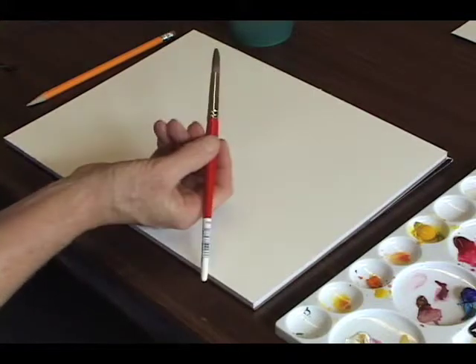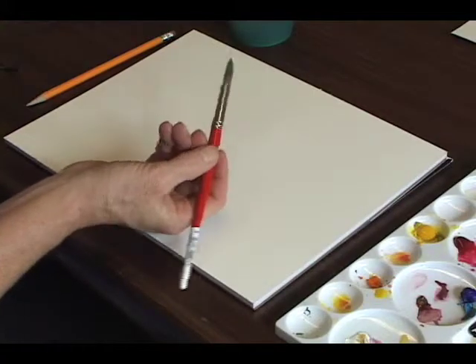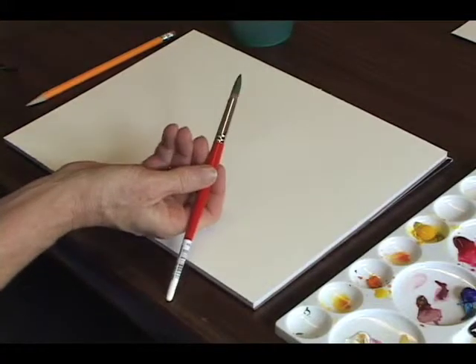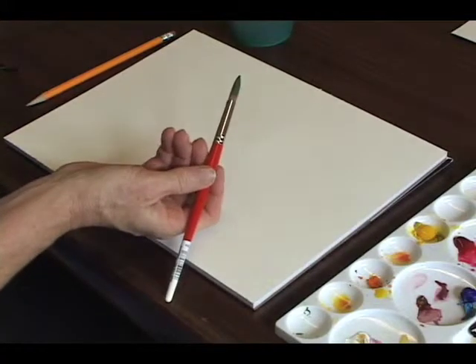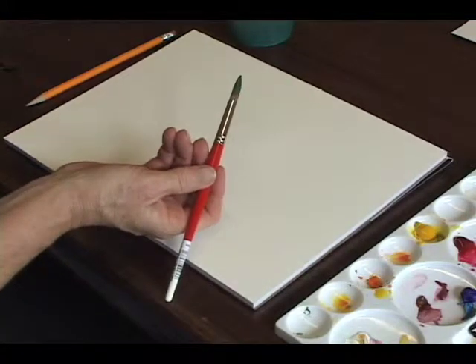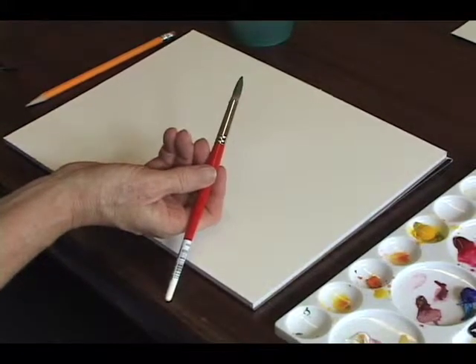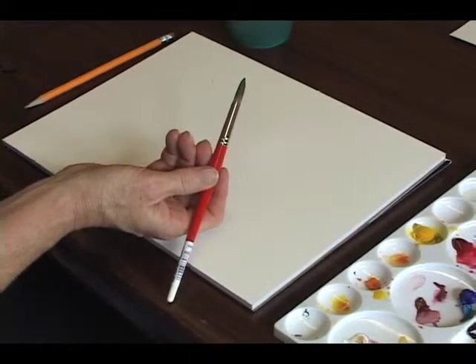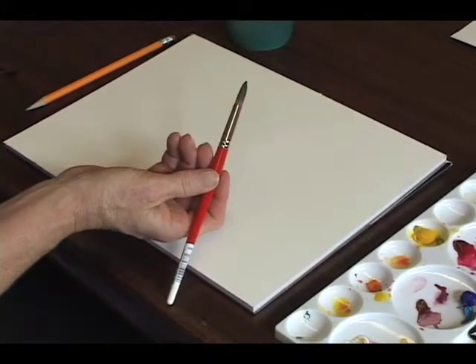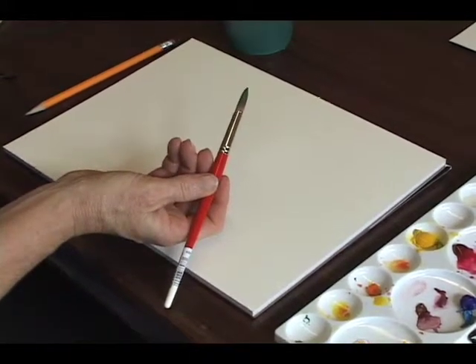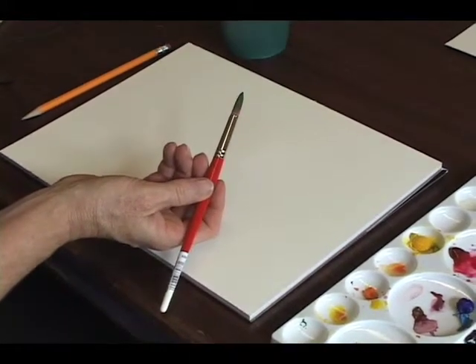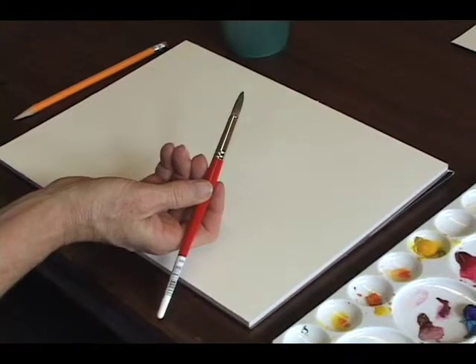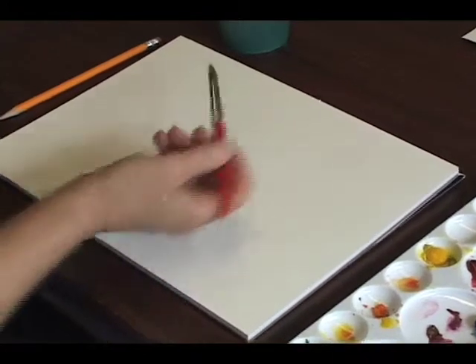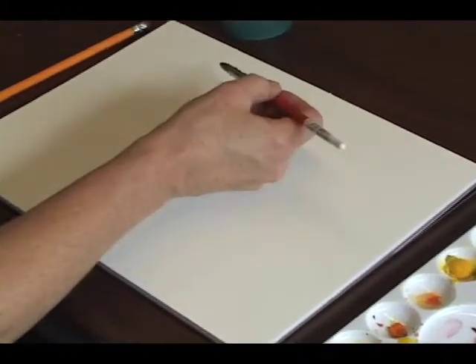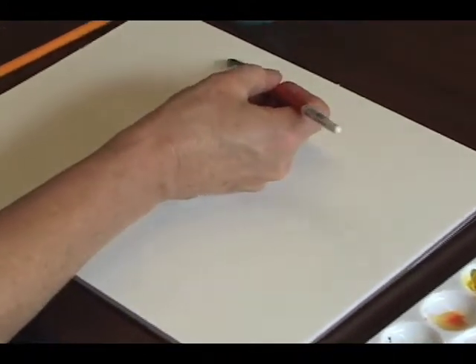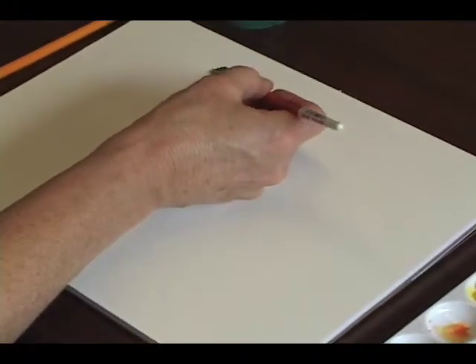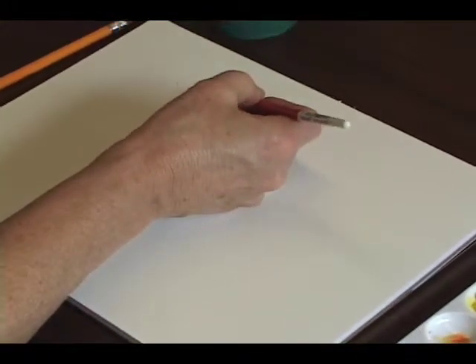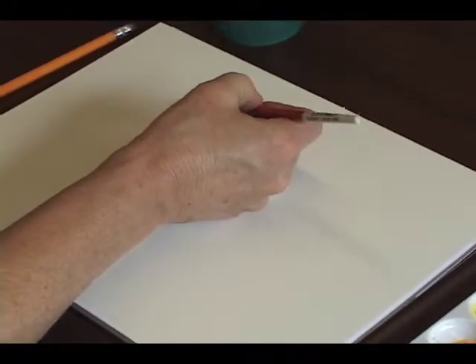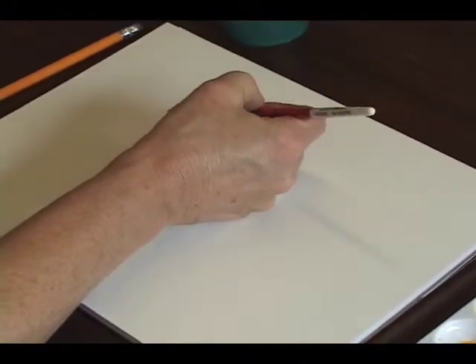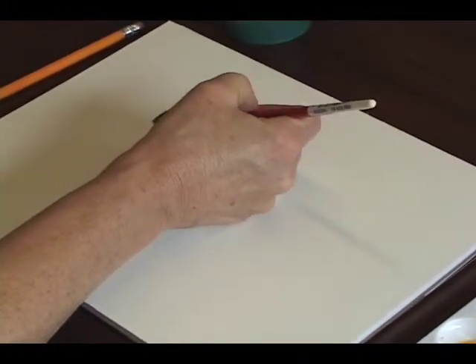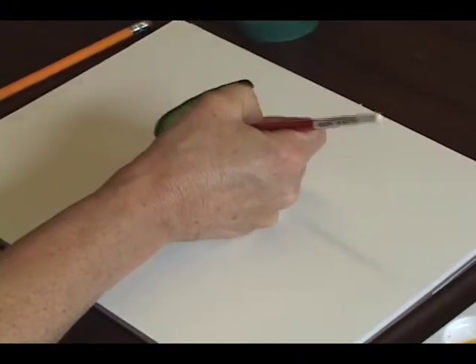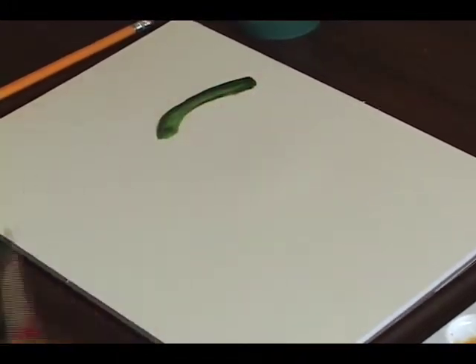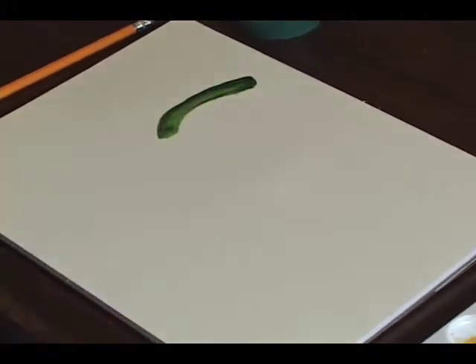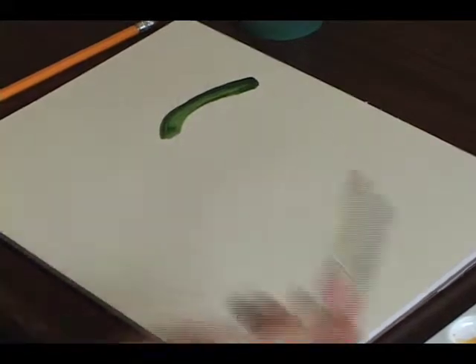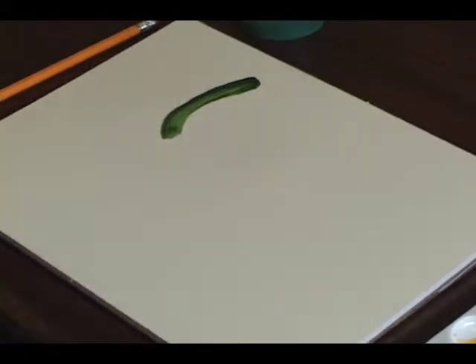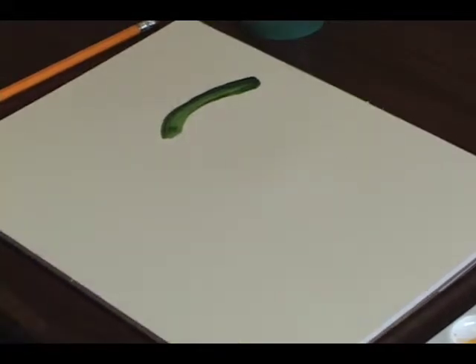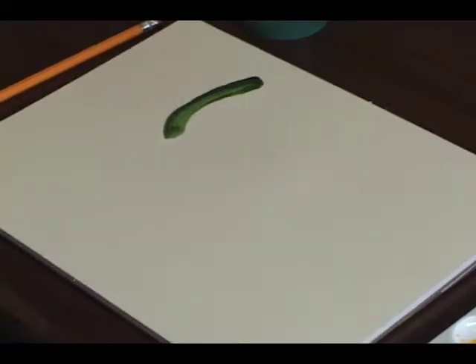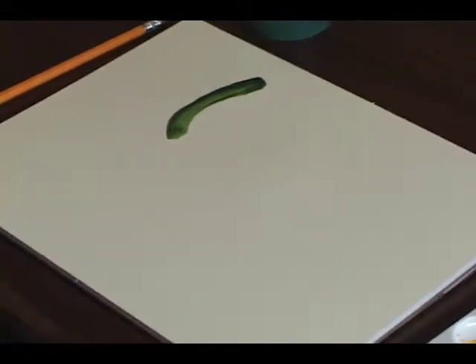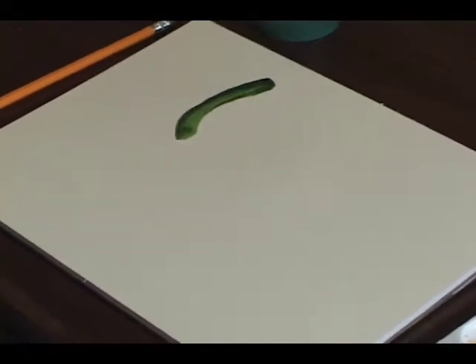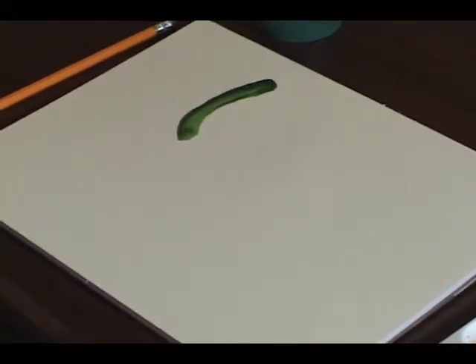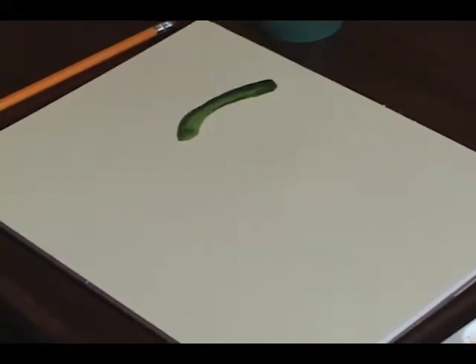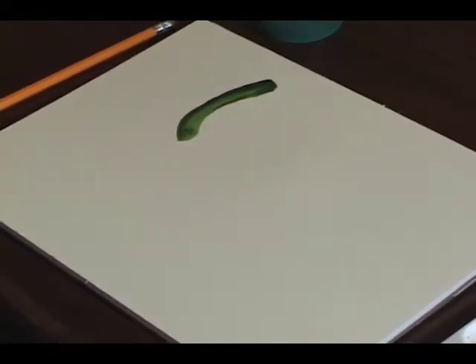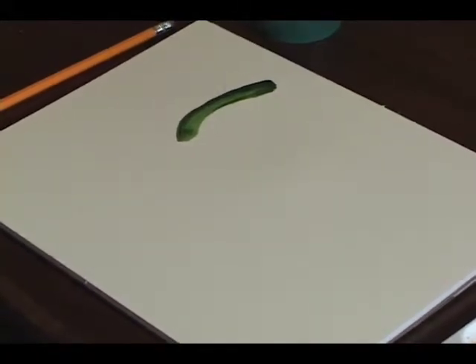You can see that the brush has green with just the tip in dark color. When you go to apply it, you can see that you get a variation in the color that can be kind of interesting.